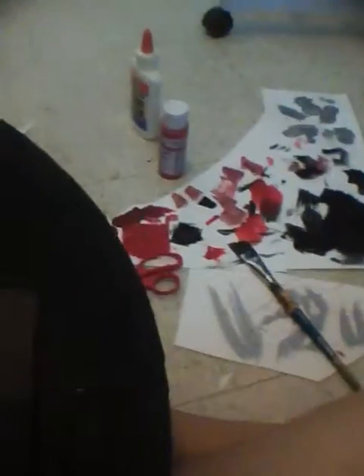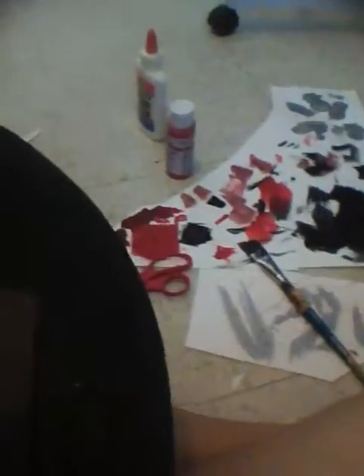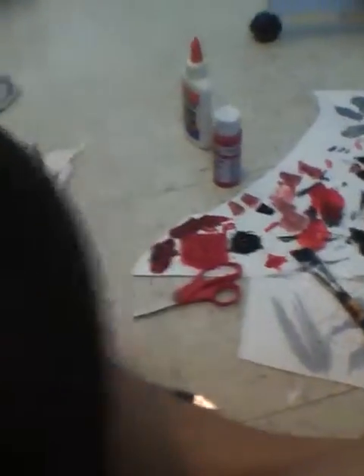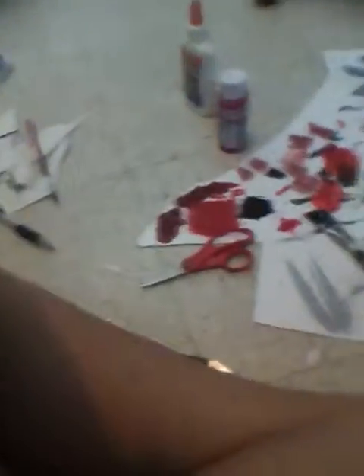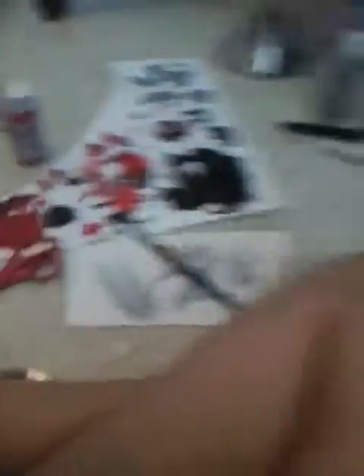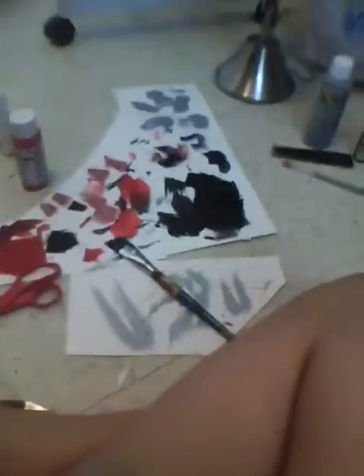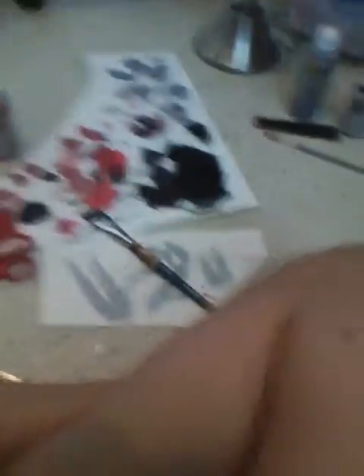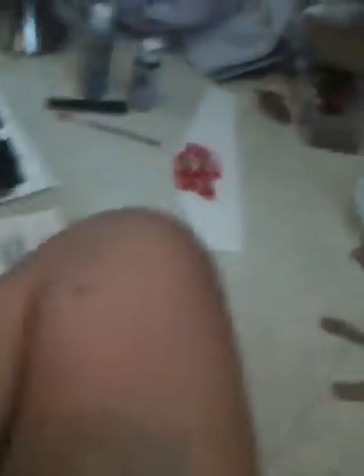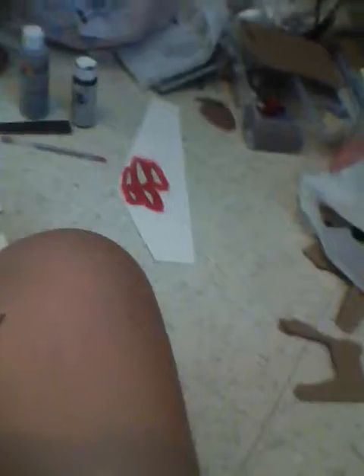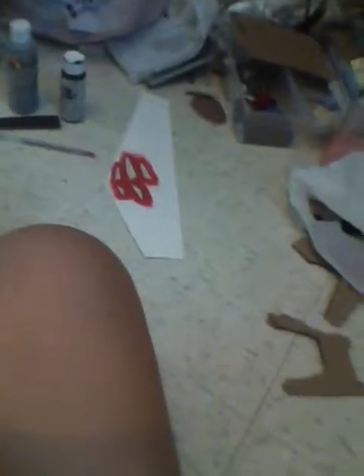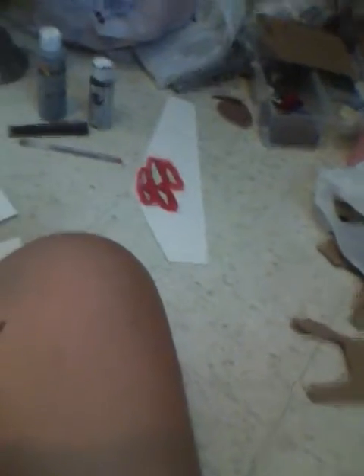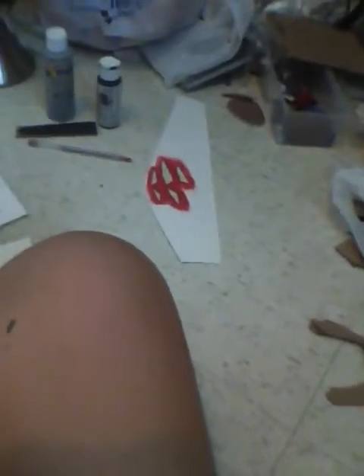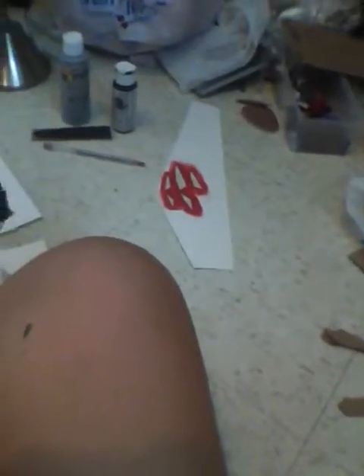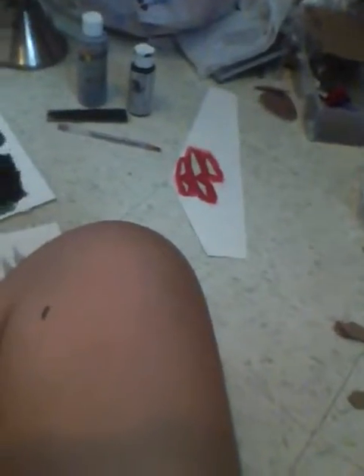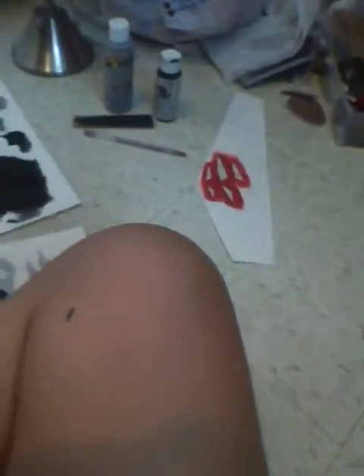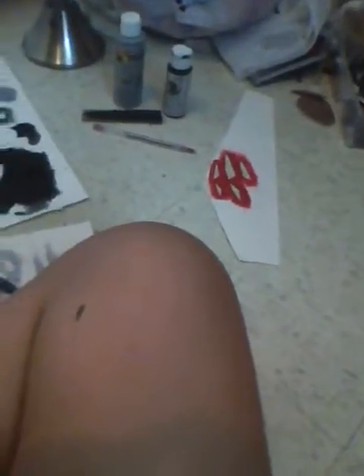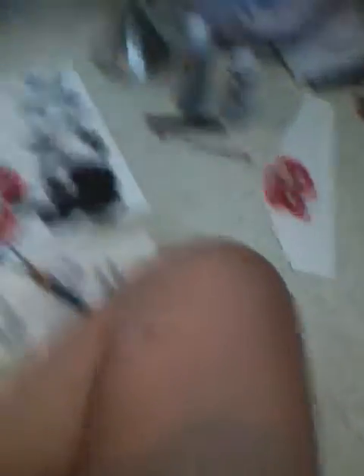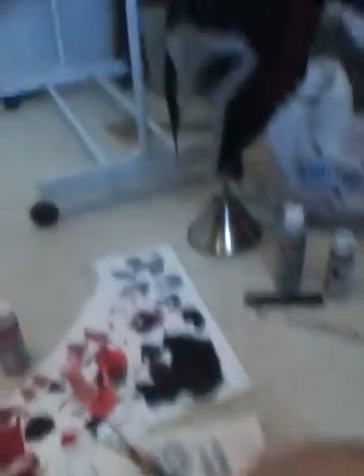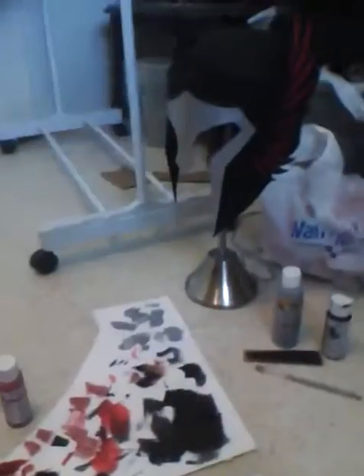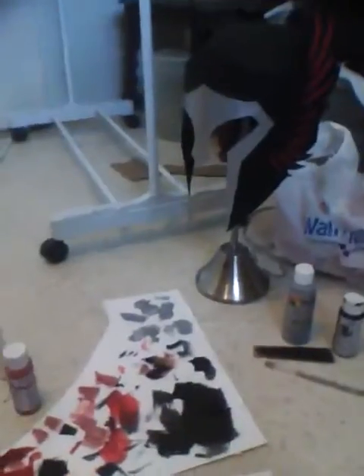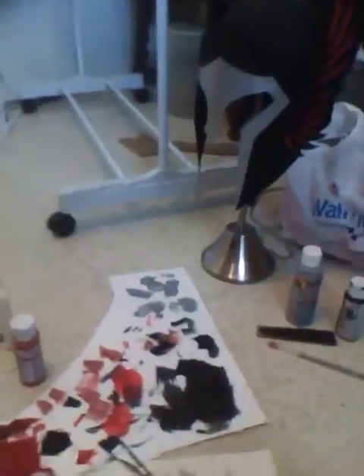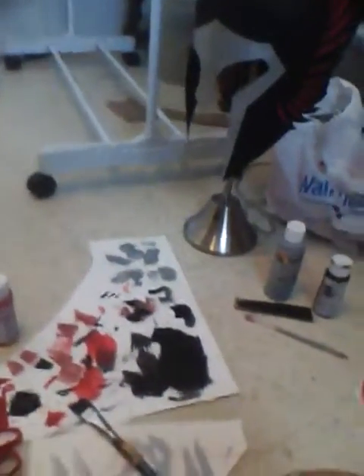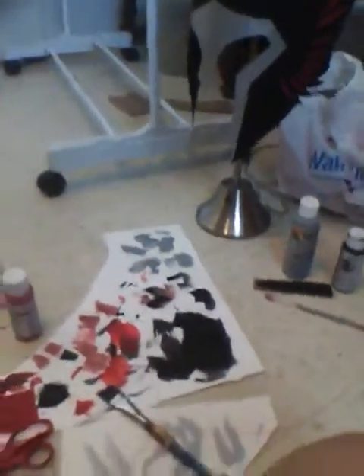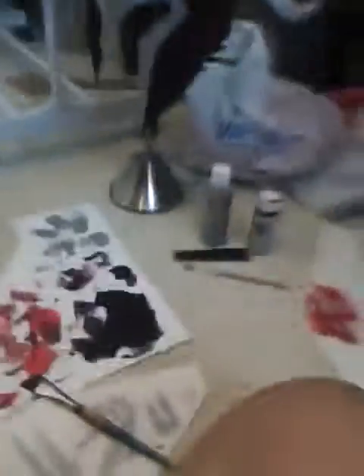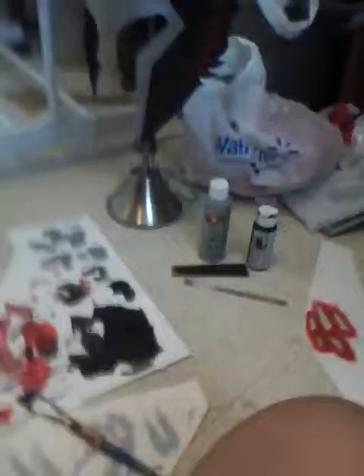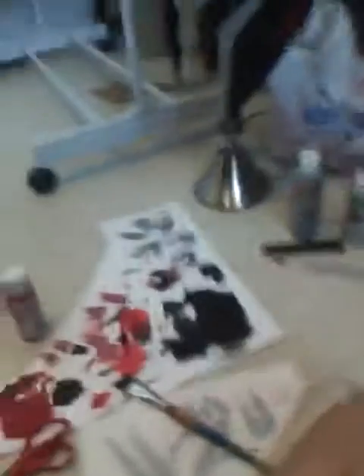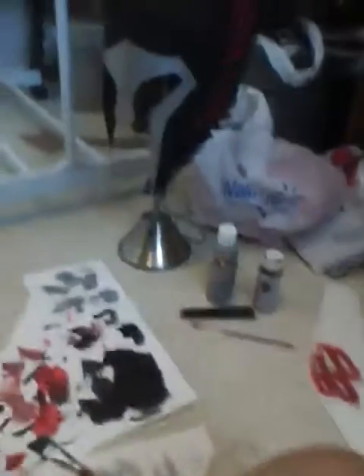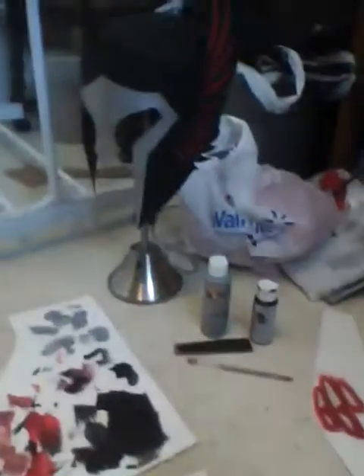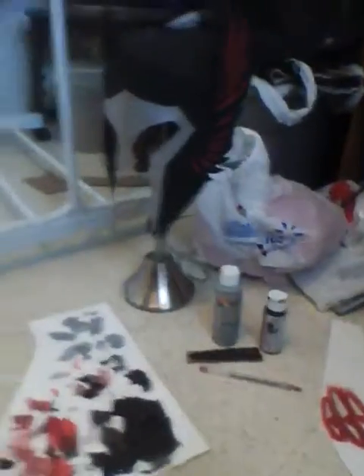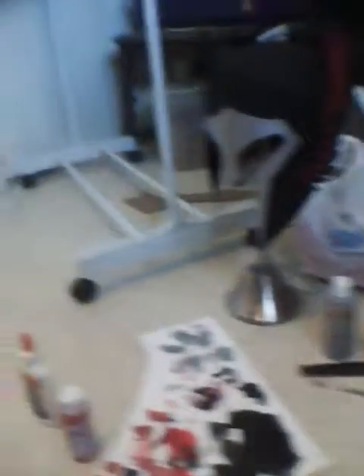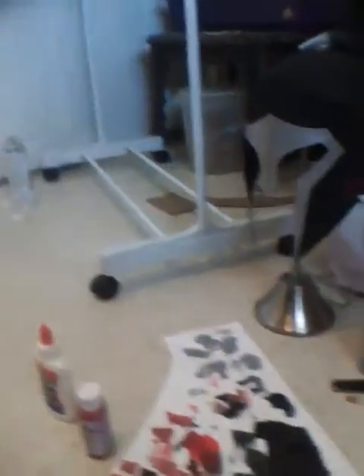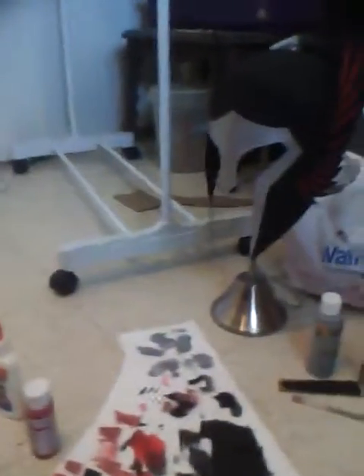My mess has gotten bigger — really two days worth of painting. I will have an update when everything's done.